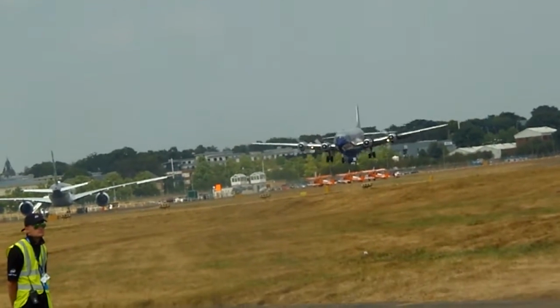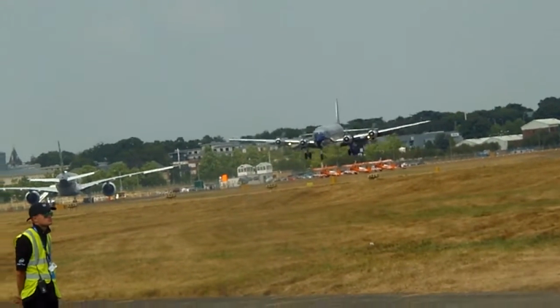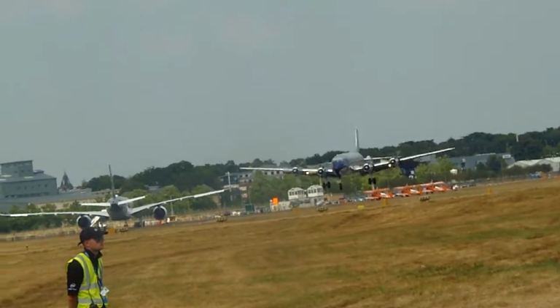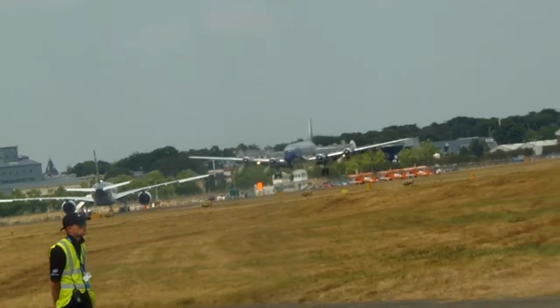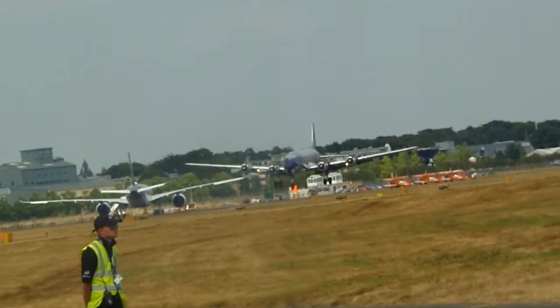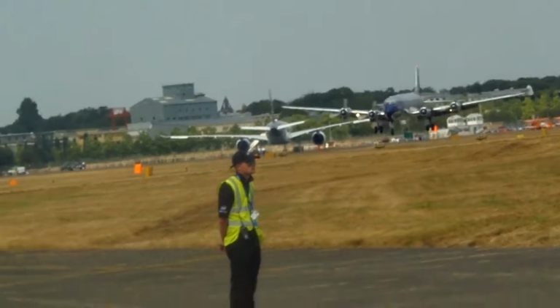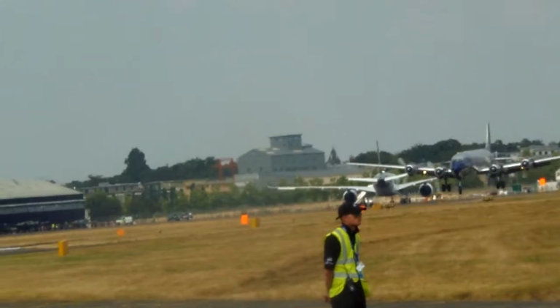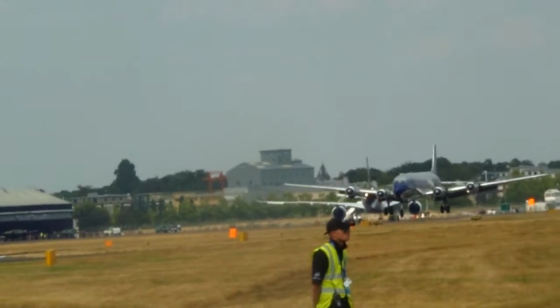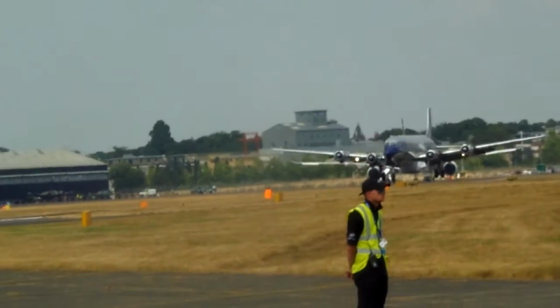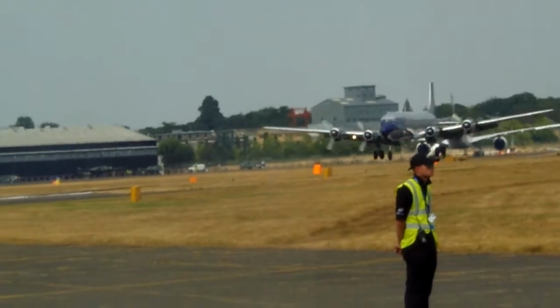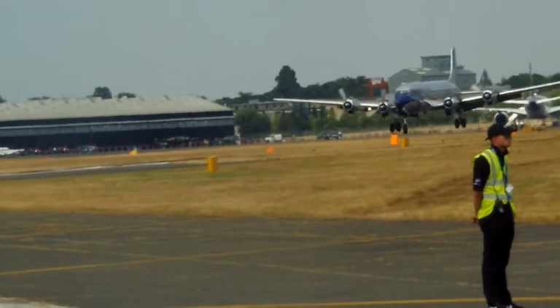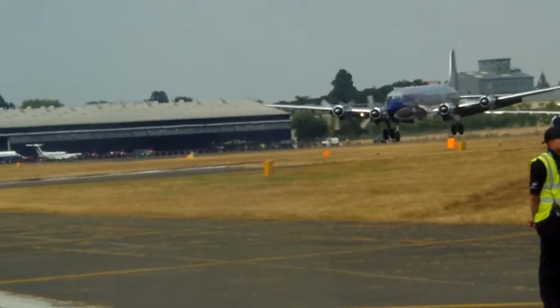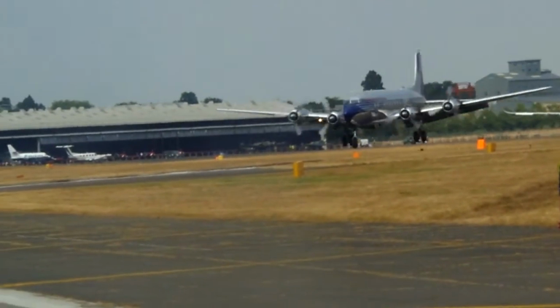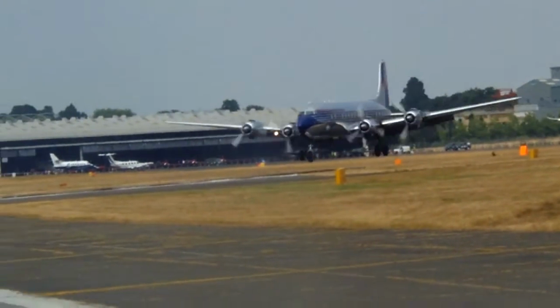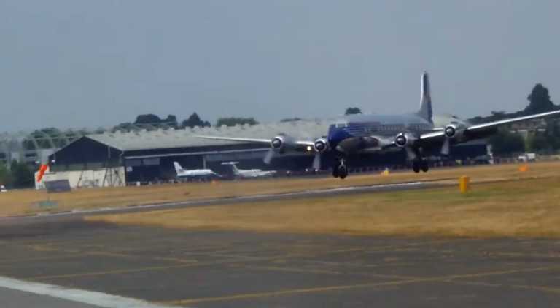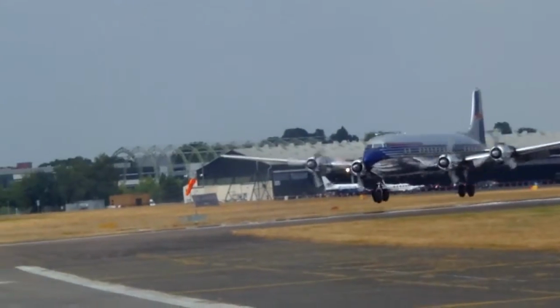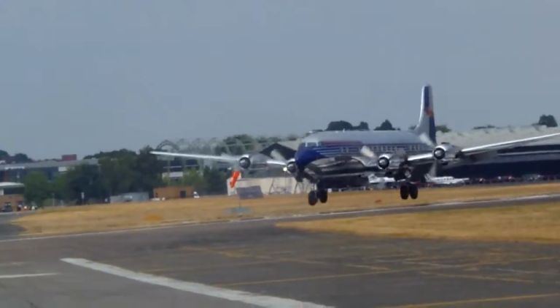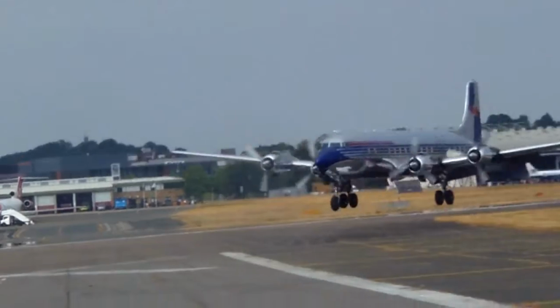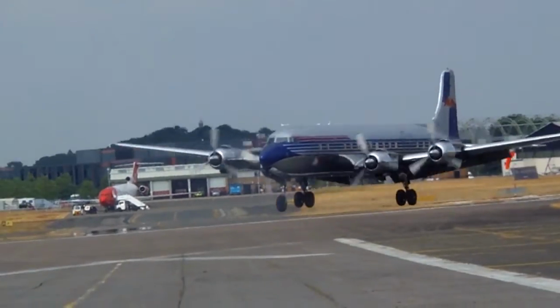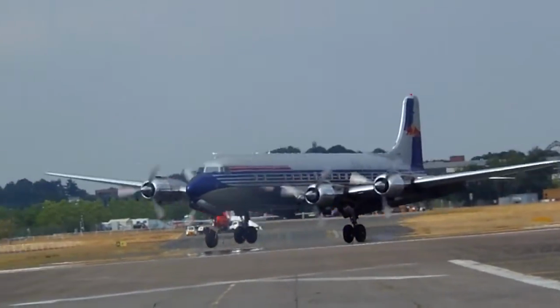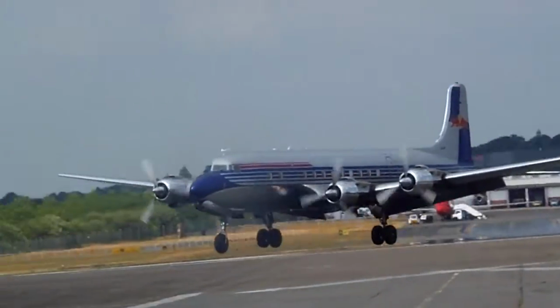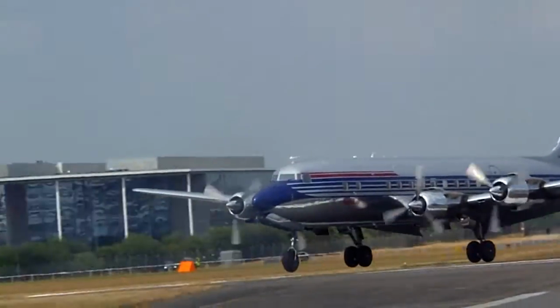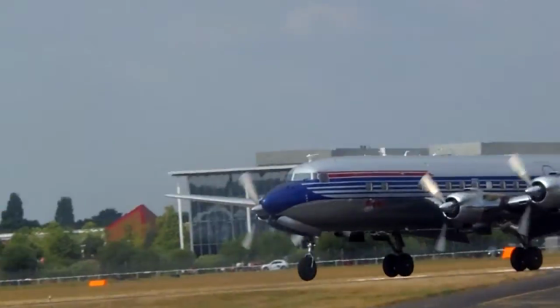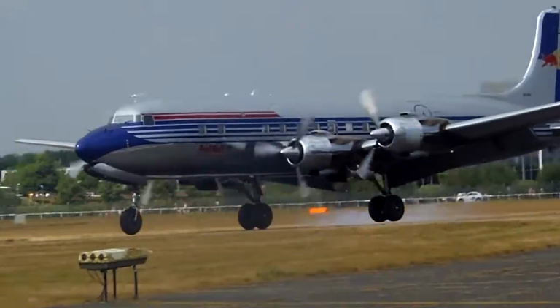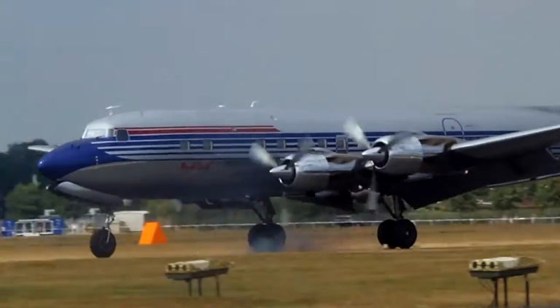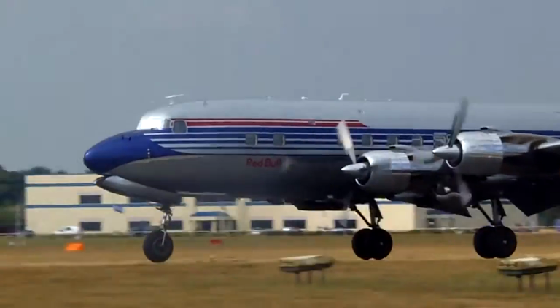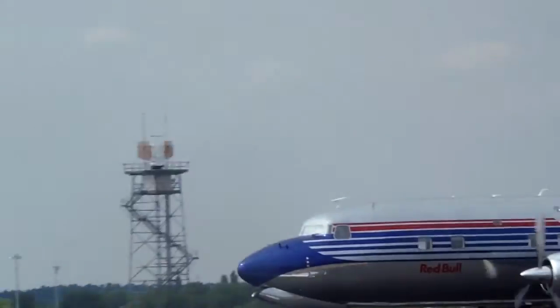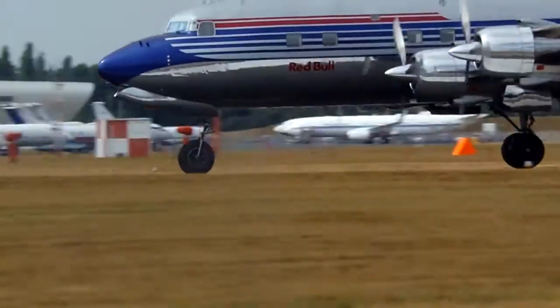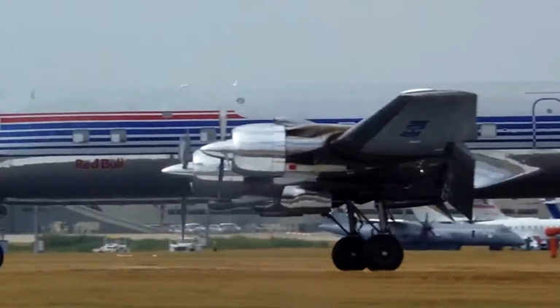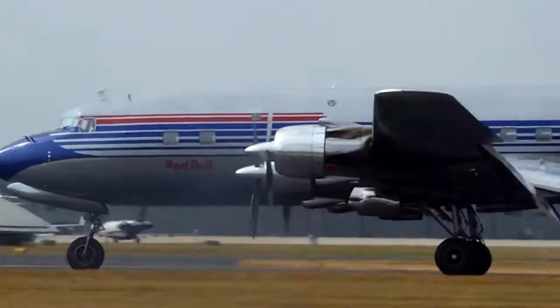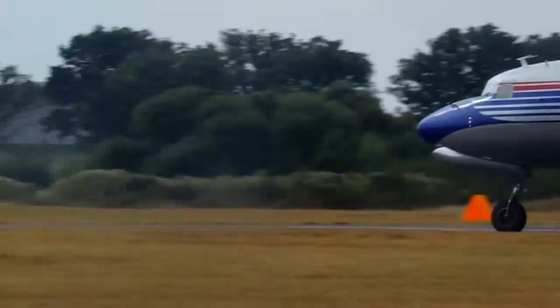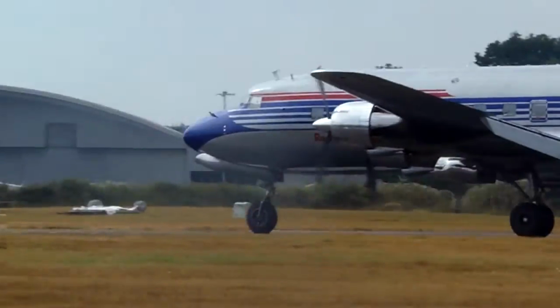Good aircraft handling as the DC-6 comes in to land. Minimum-radius turn, just on what's called the tickle — just a few knots above the stall — keeping the tightest turn possible inside the arena.